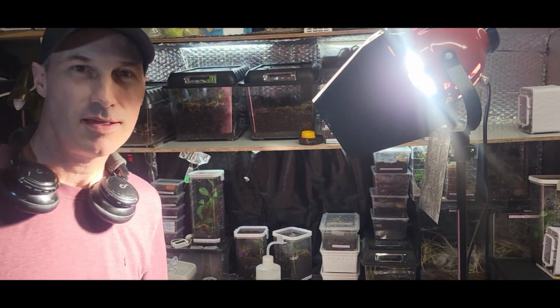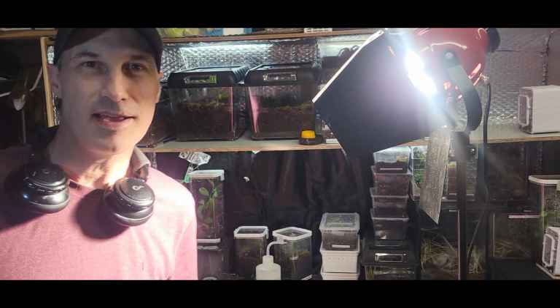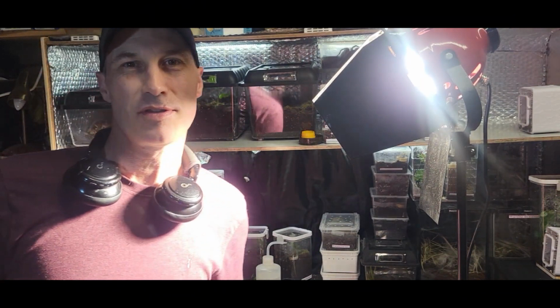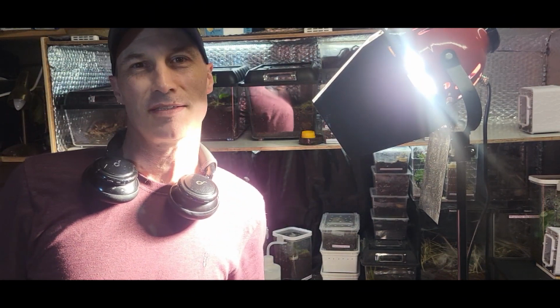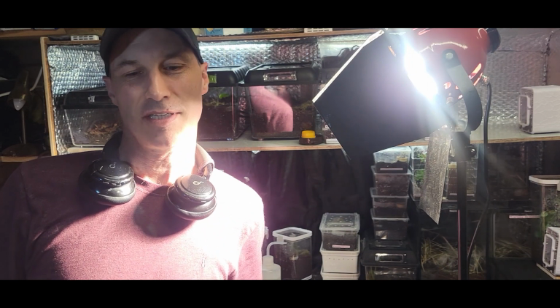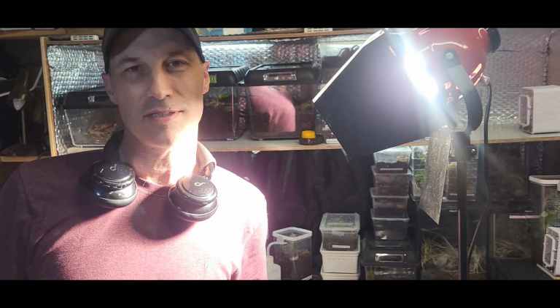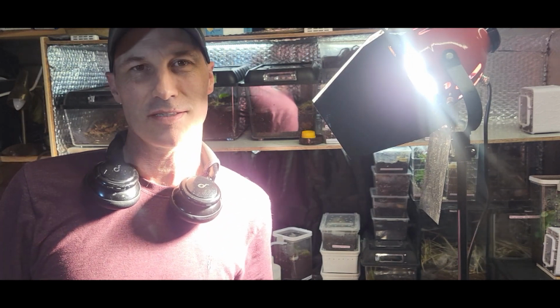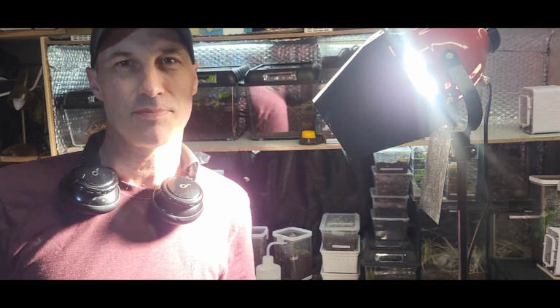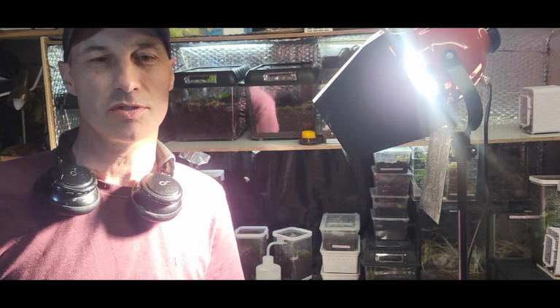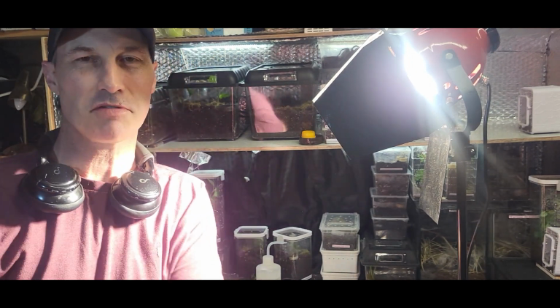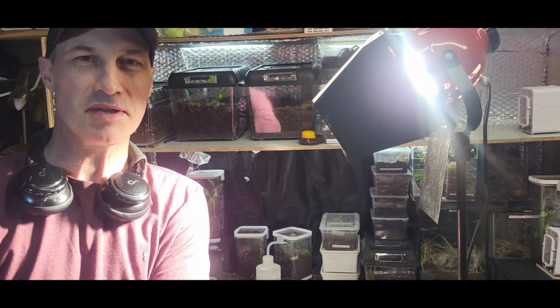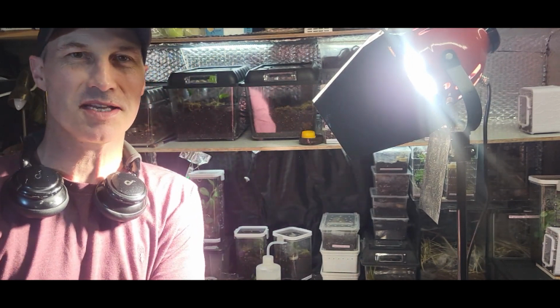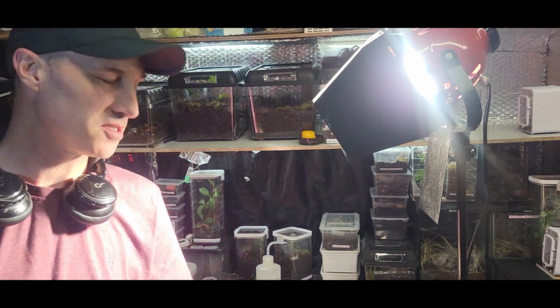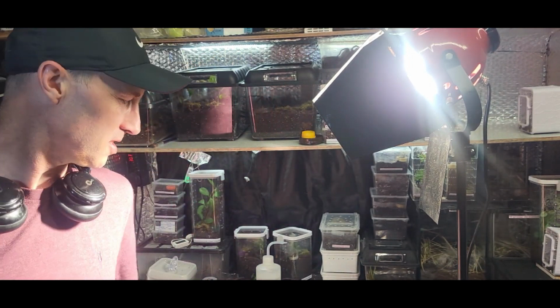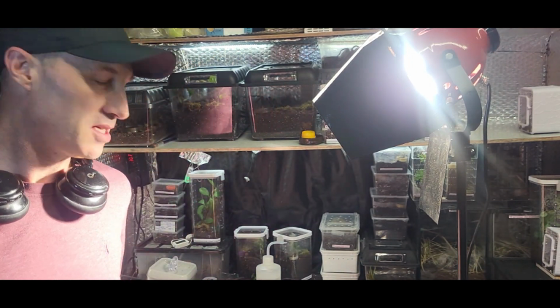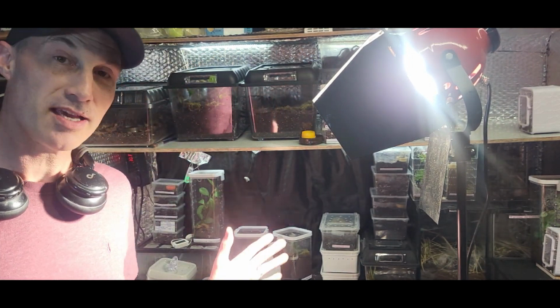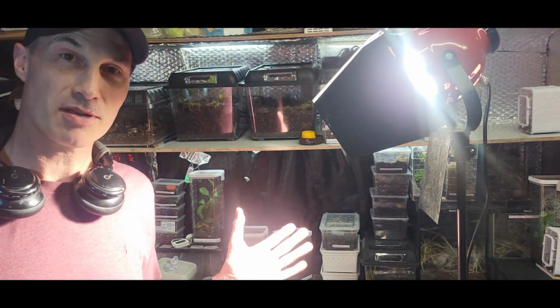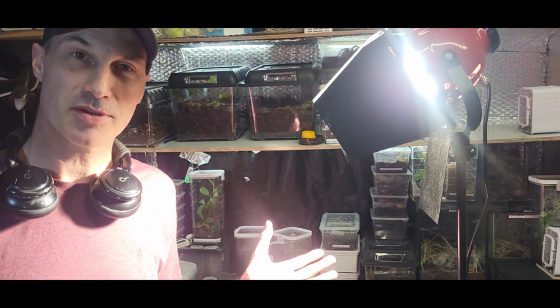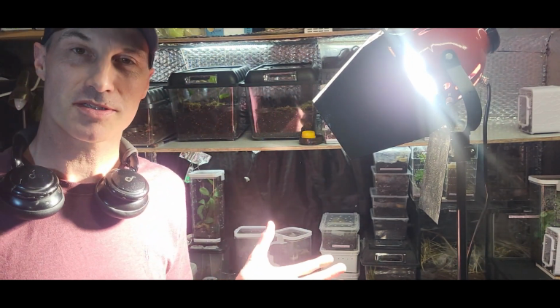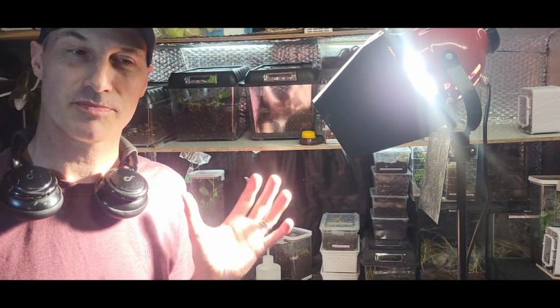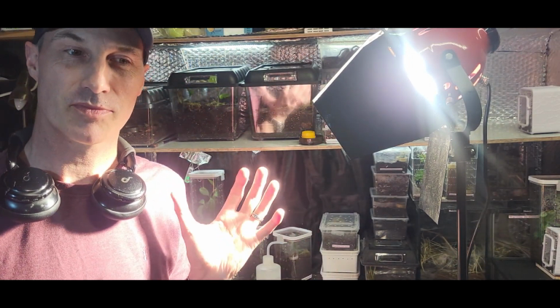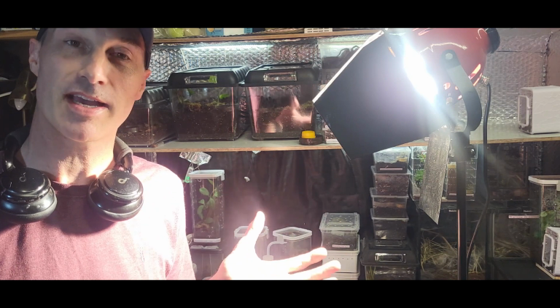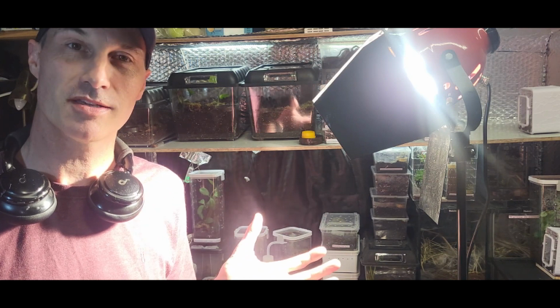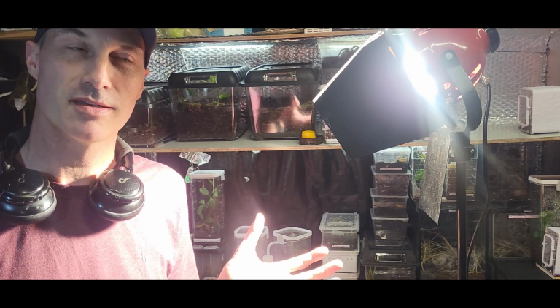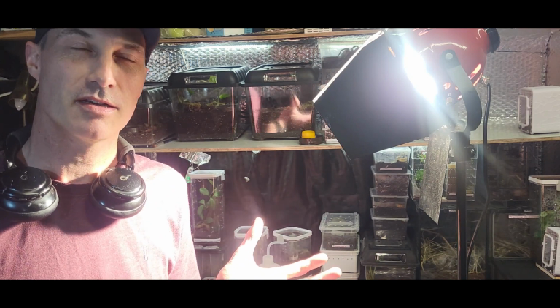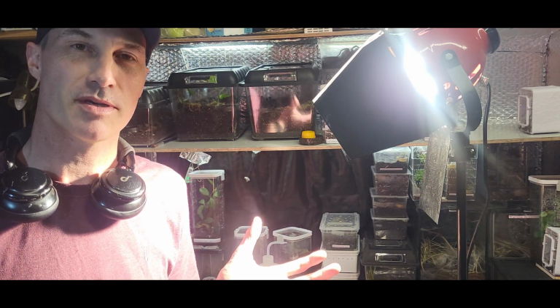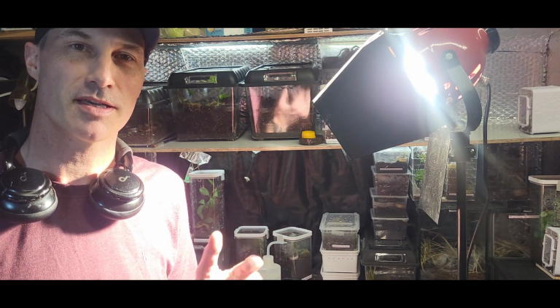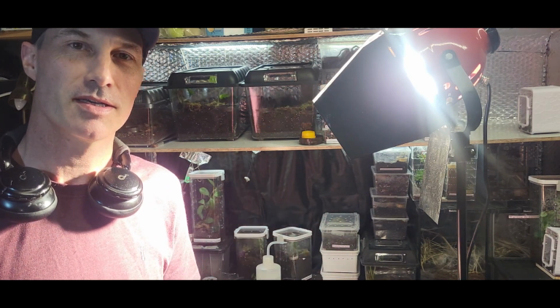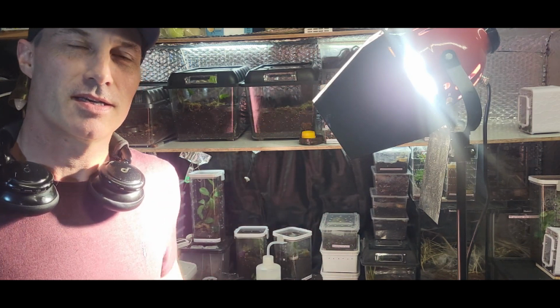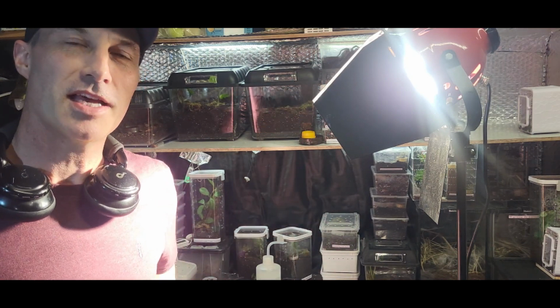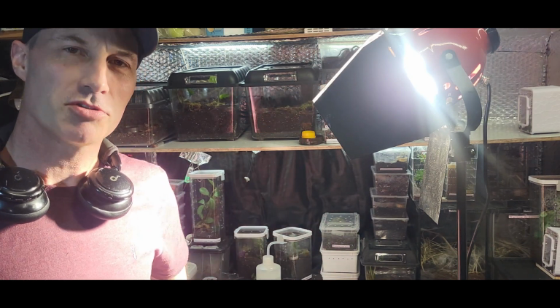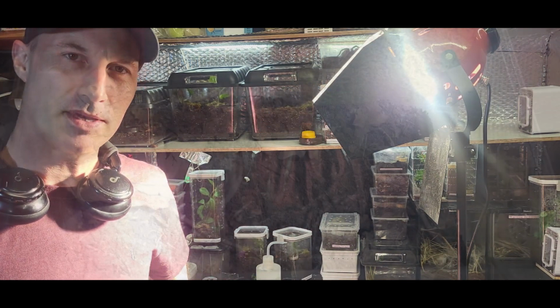Hello, welcome back to my channel. This is Paul, Tranchell Ramblings, and today I'm going to be doing some rehousing of my Nandu trapepi.